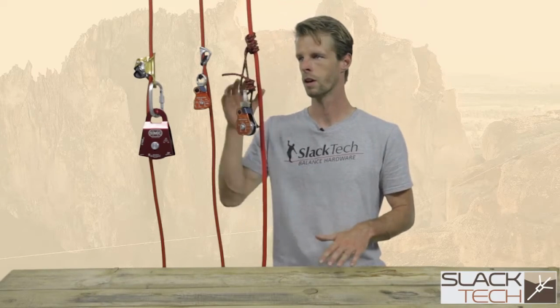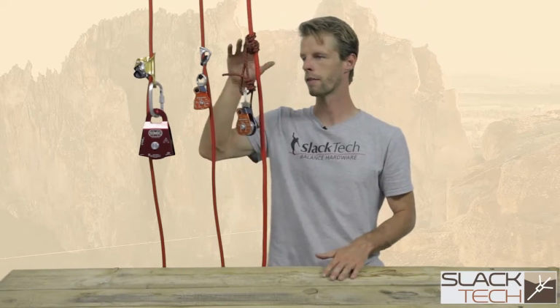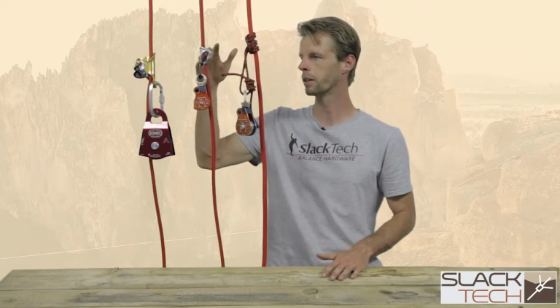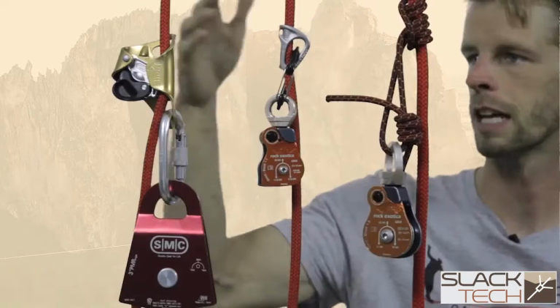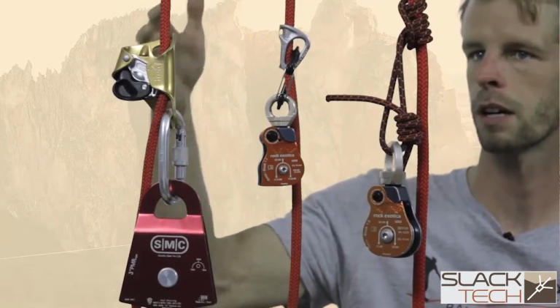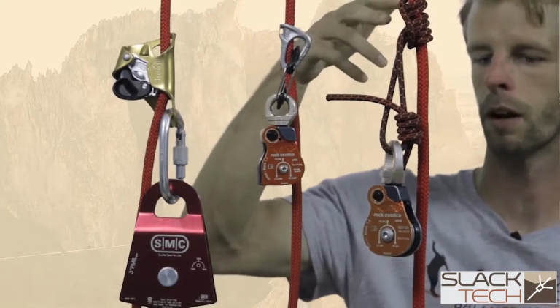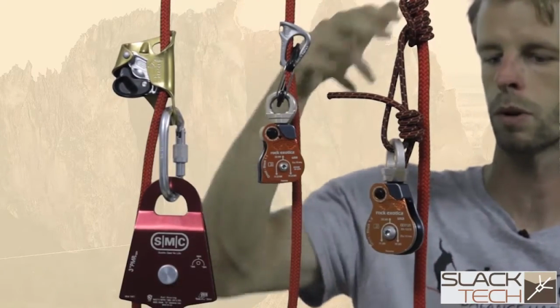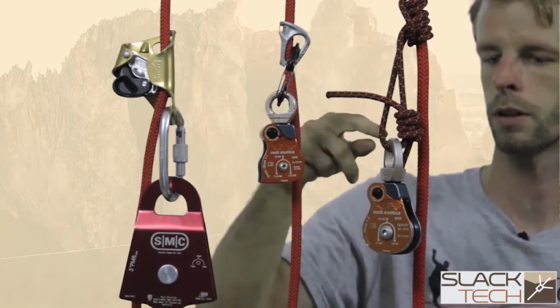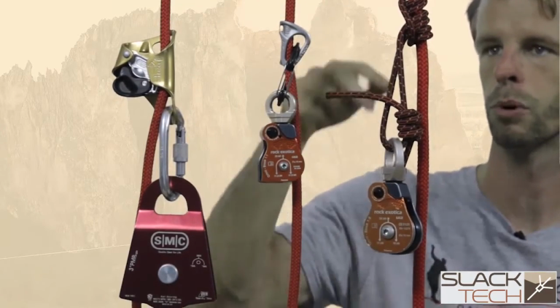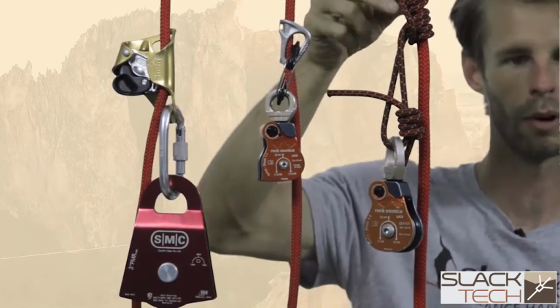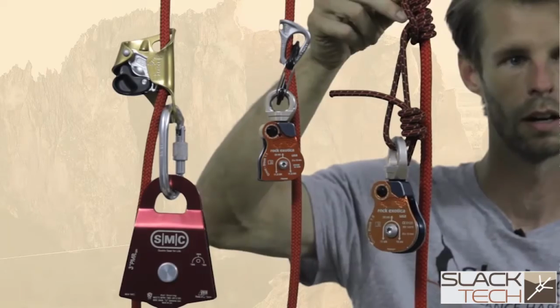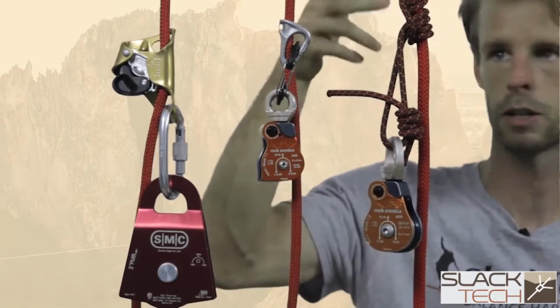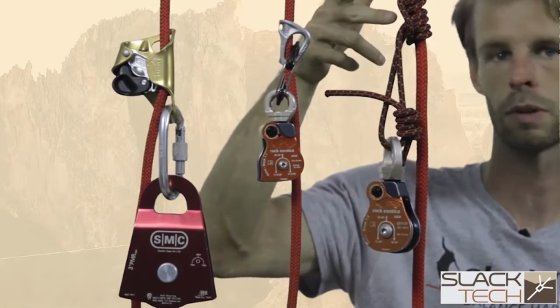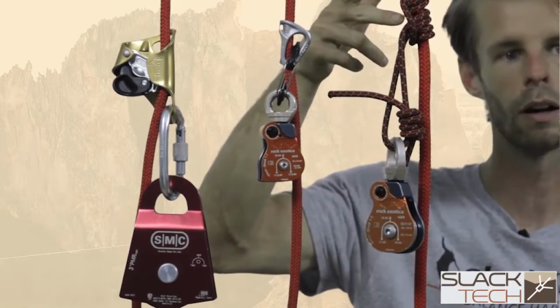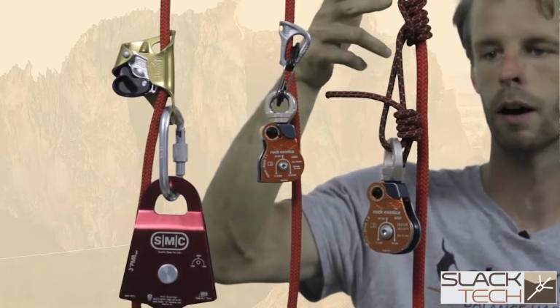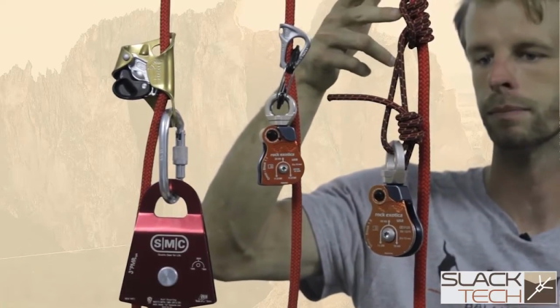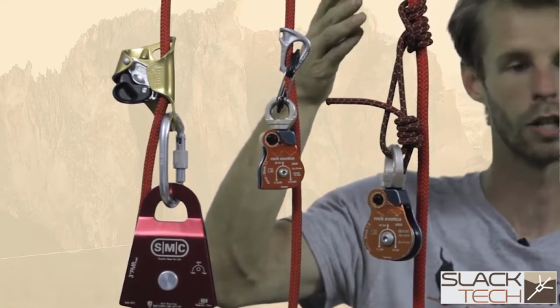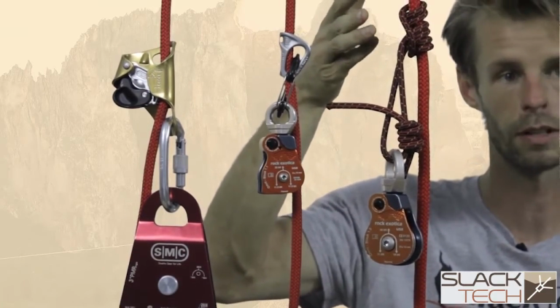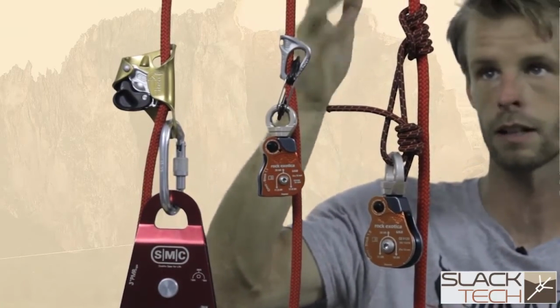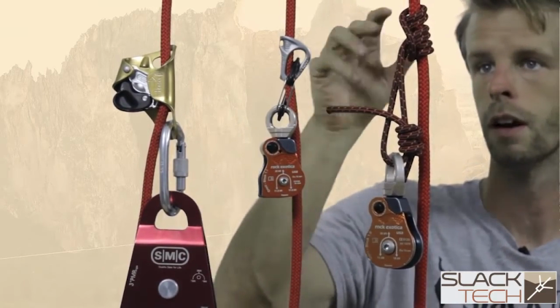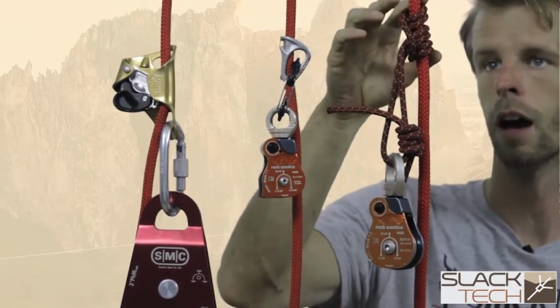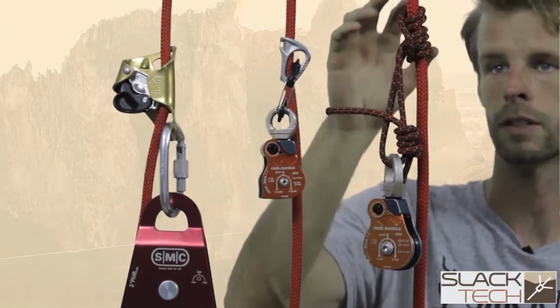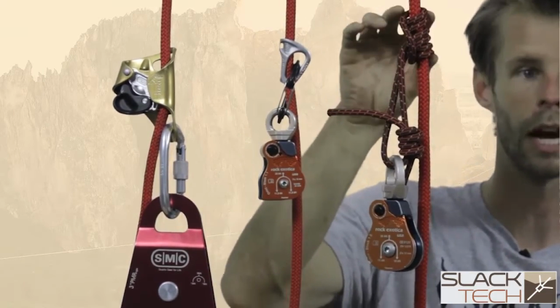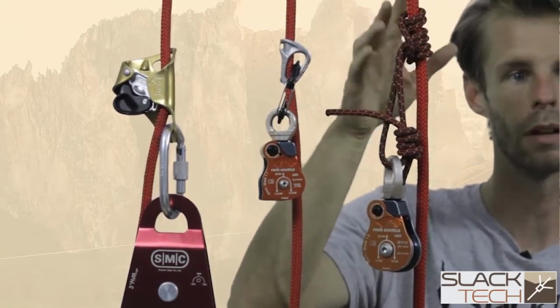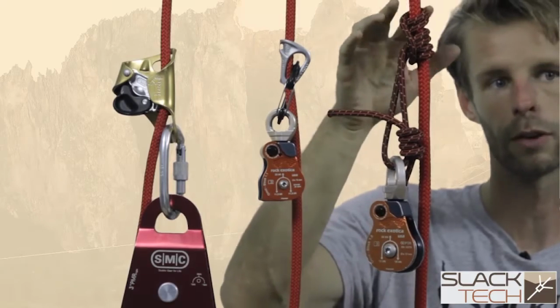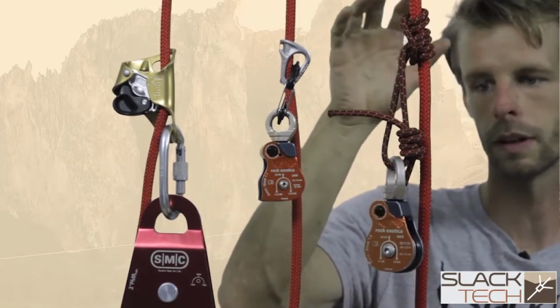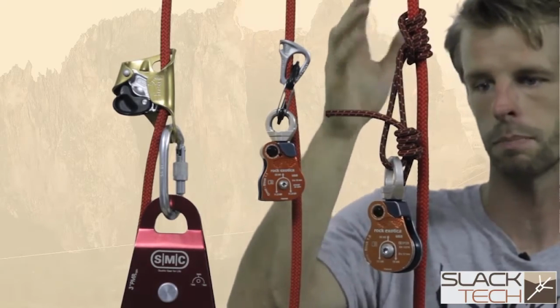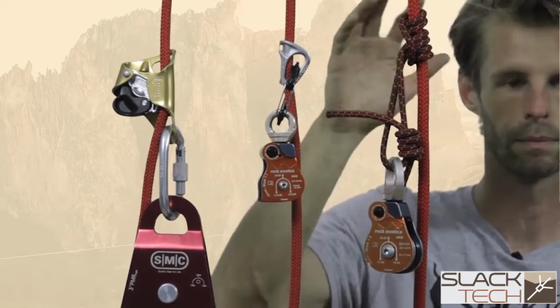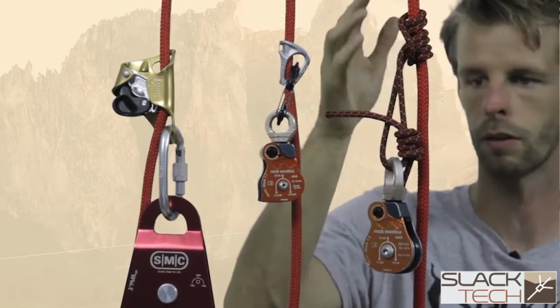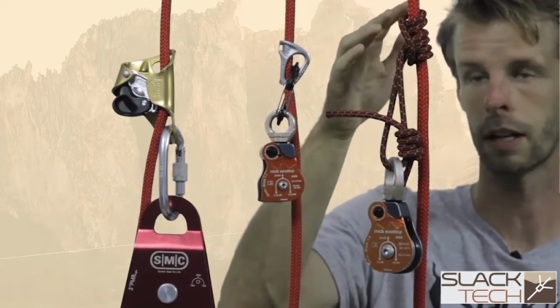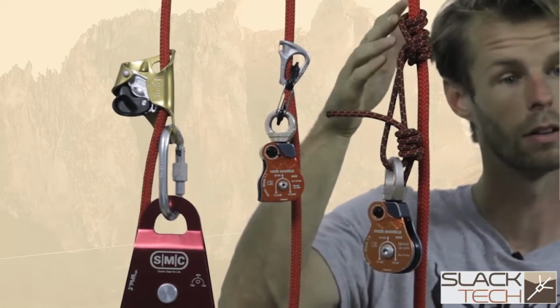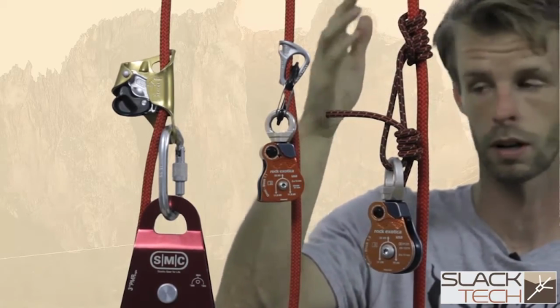Here's one example with a swivel pulley and a Prusik. This works really well — it's cheap, it's effective. It sometimes can be a little difficult to release, but it still works.